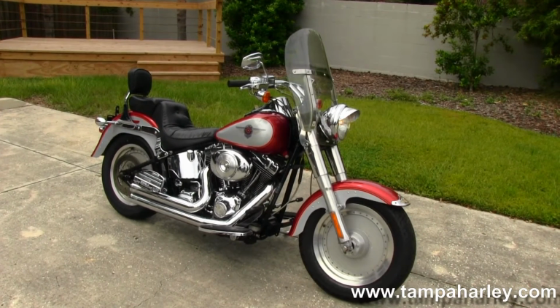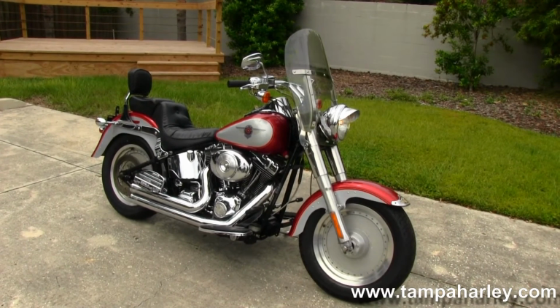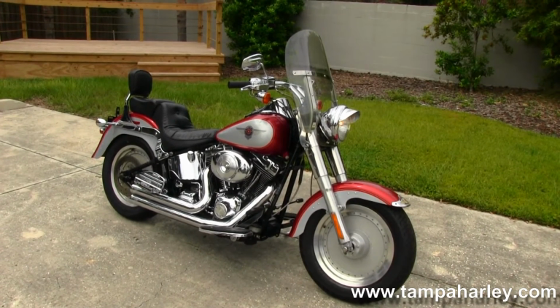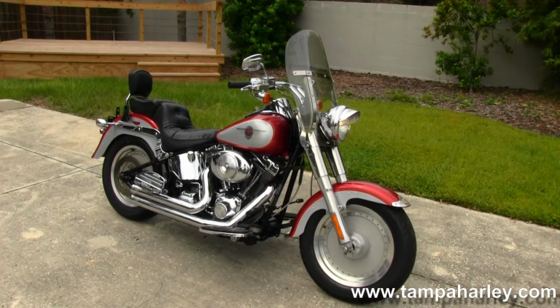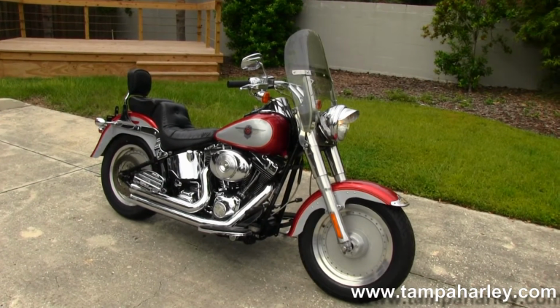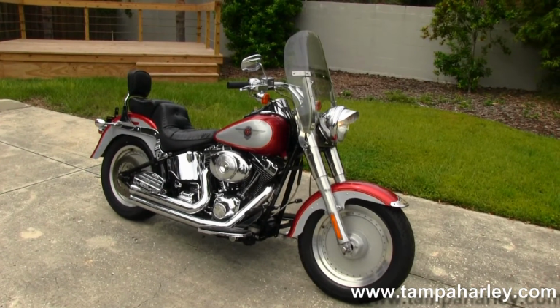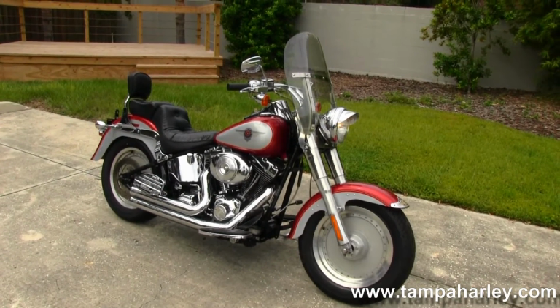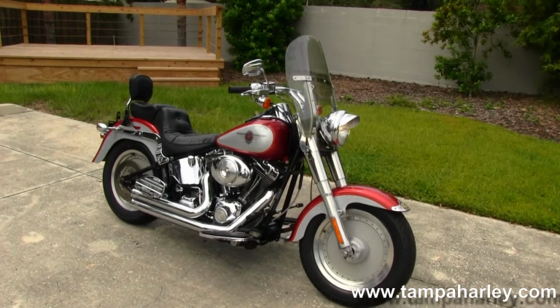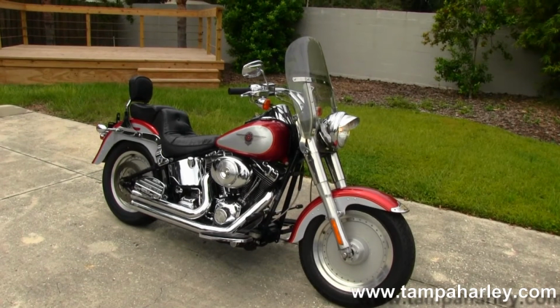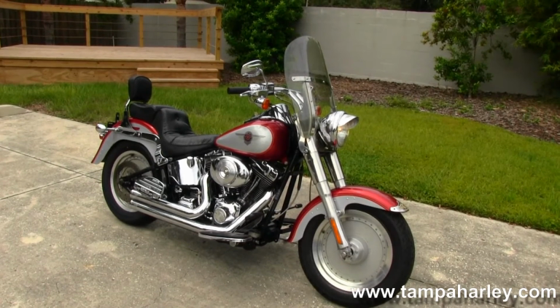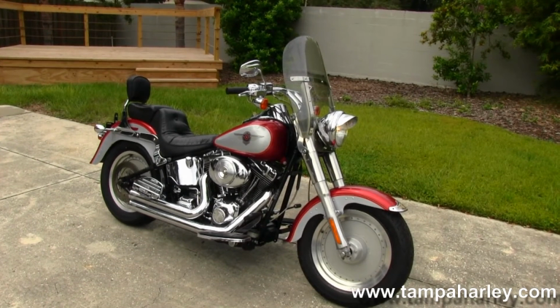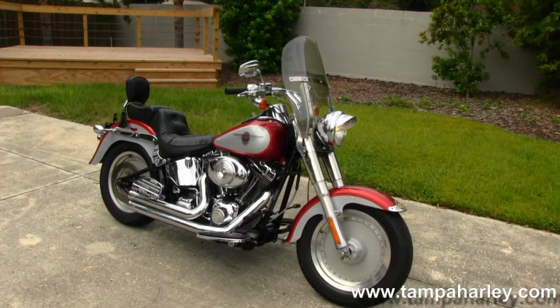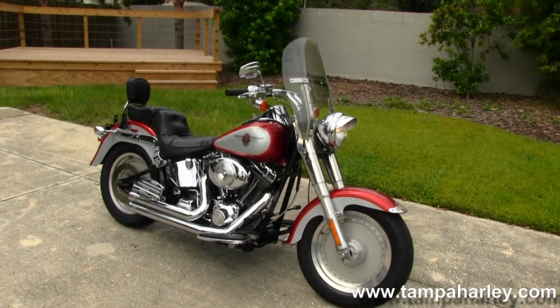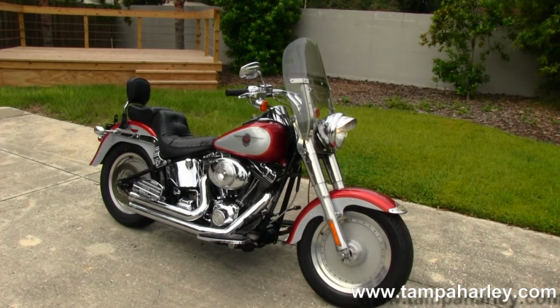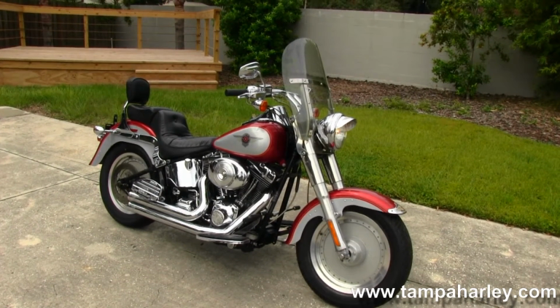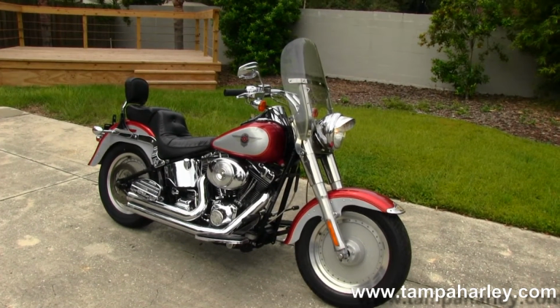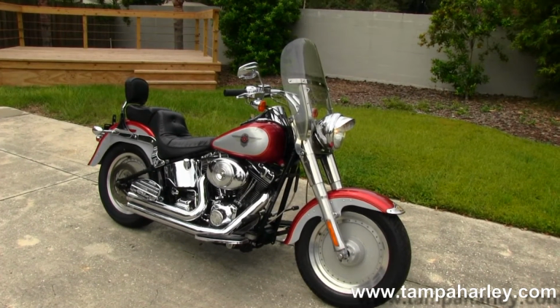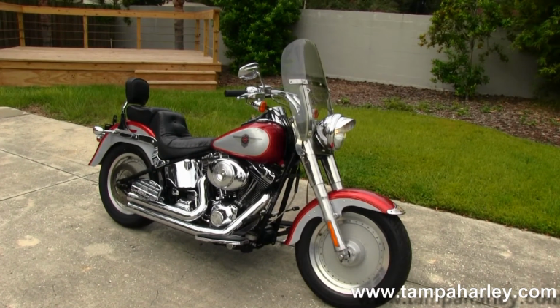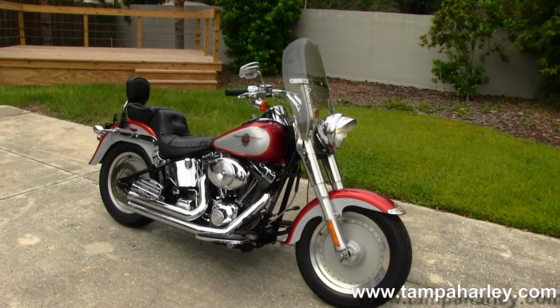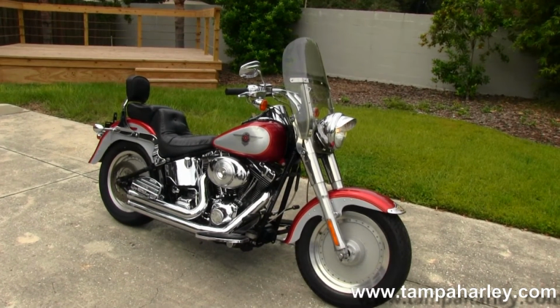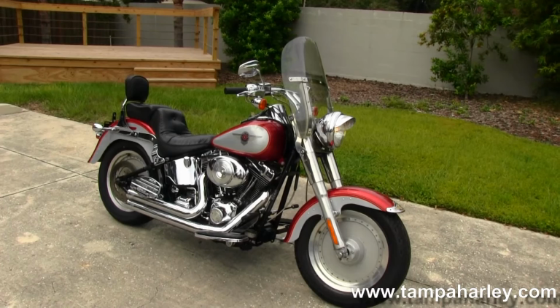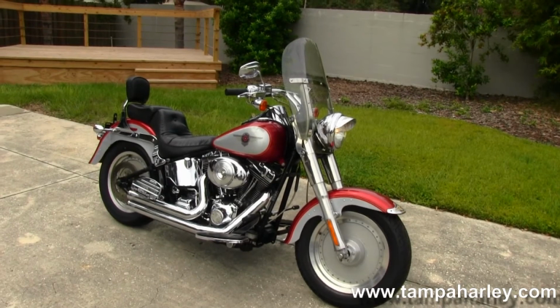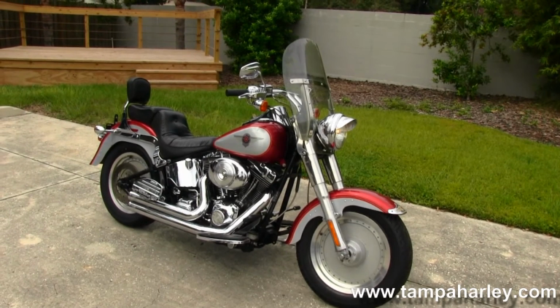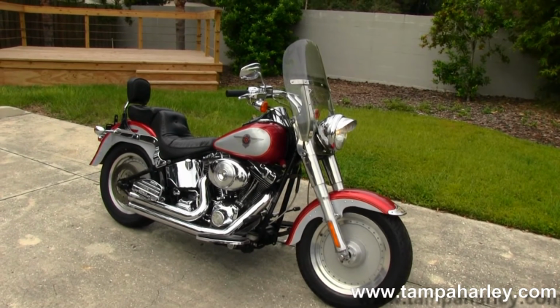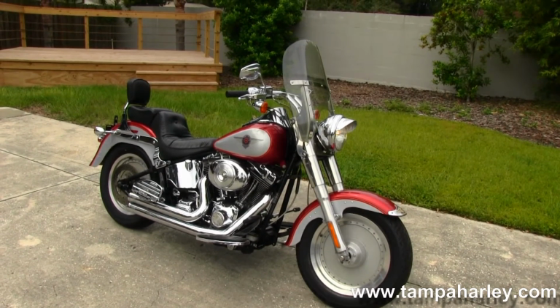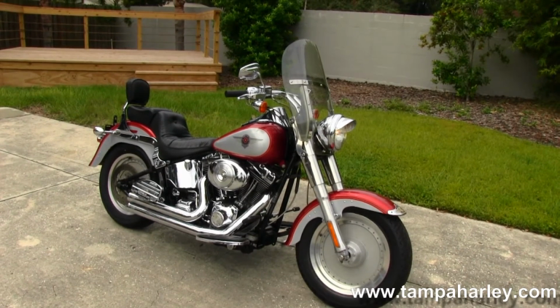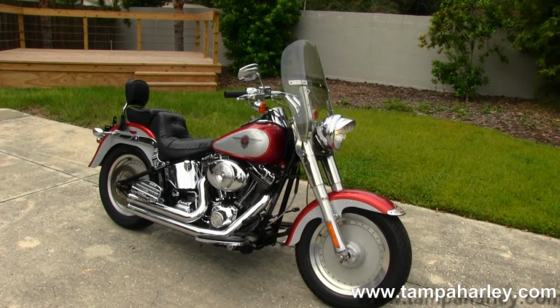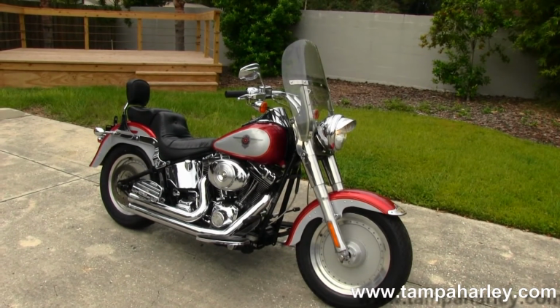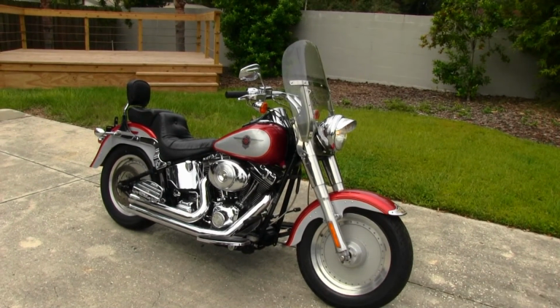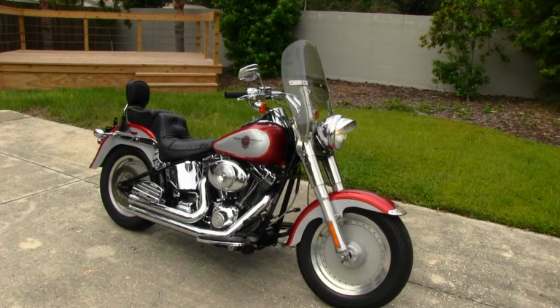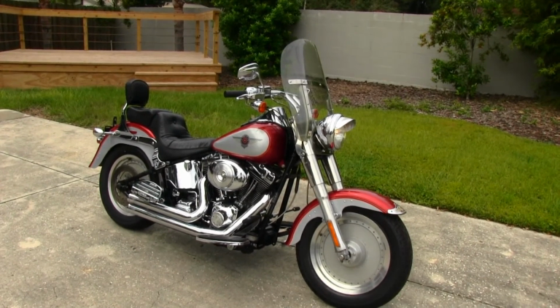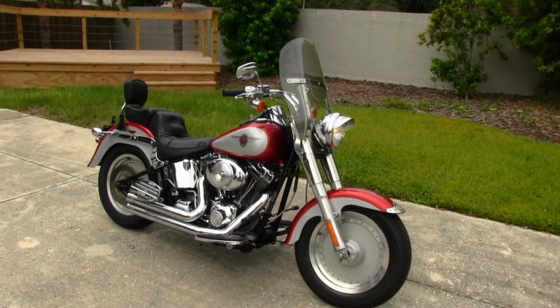We ship used bikes anywhere in the world, so check out this Fatboy and the rest of our fantastic inventory at TampaHarley.com, where we're always open 24/7. And remember to have one super fantastic badass Harley day.